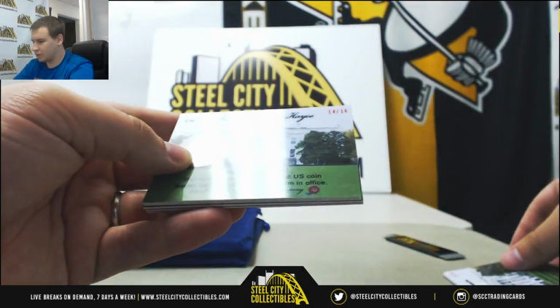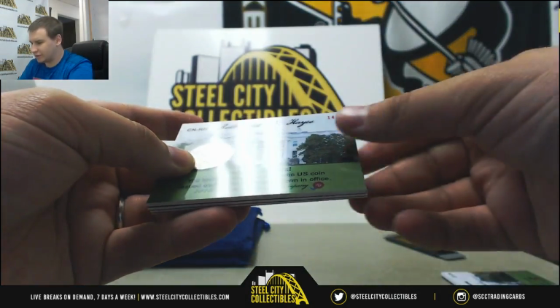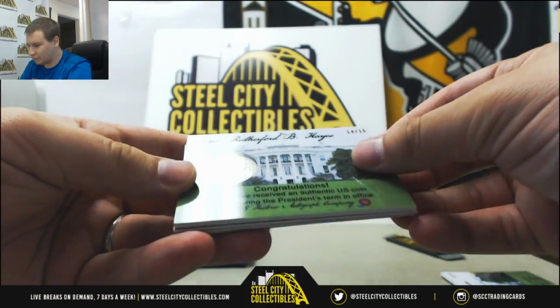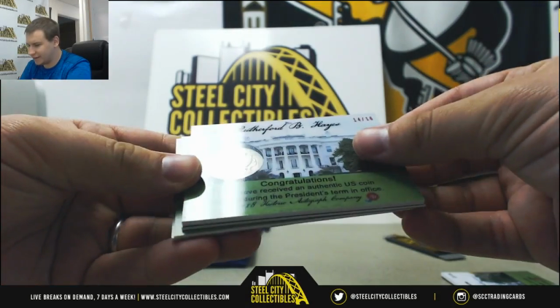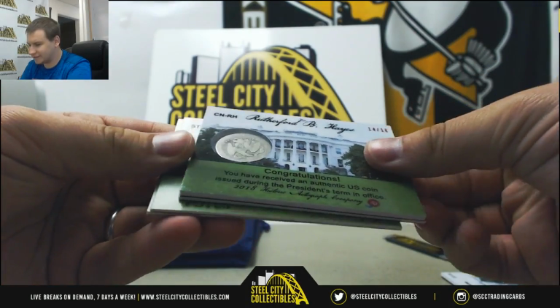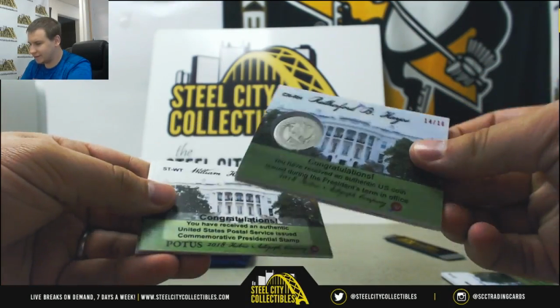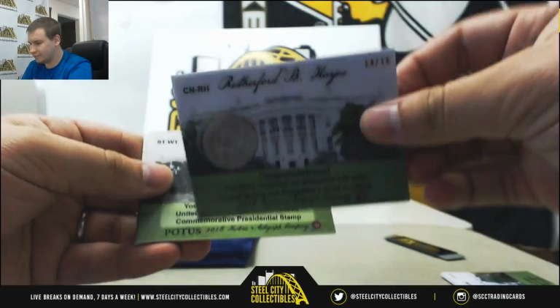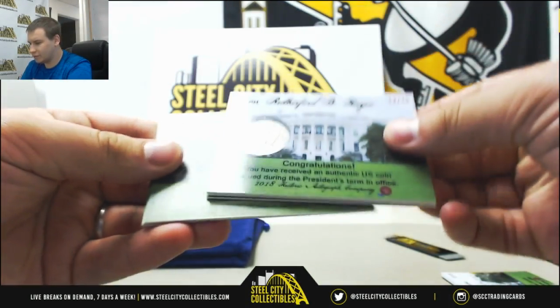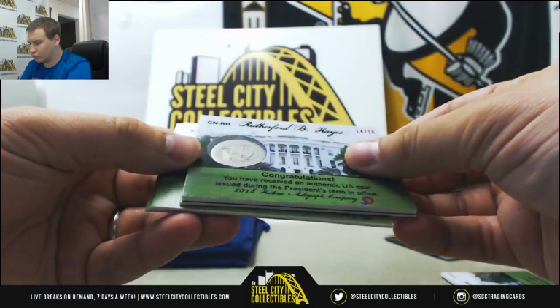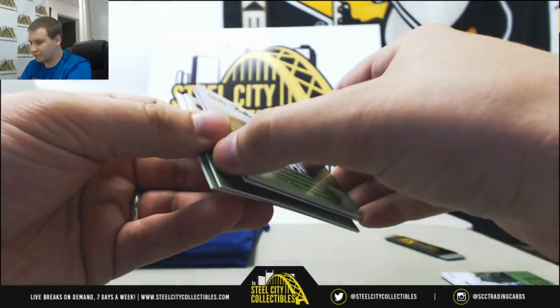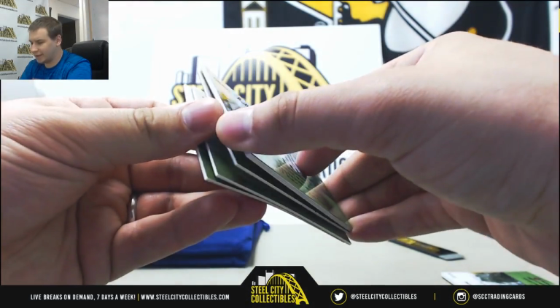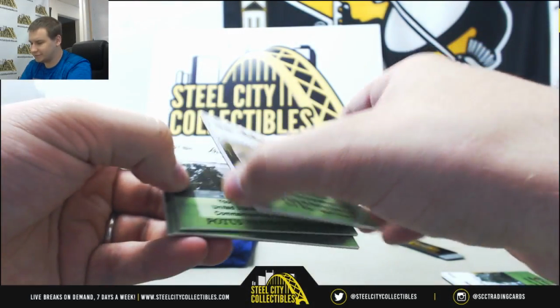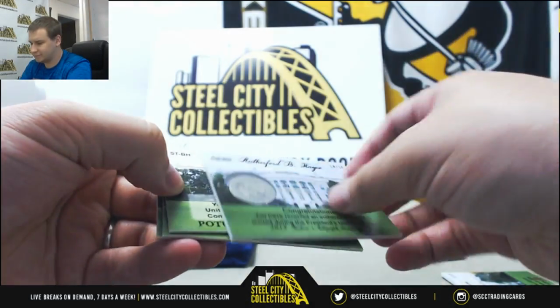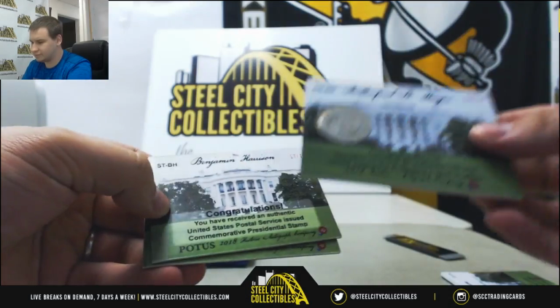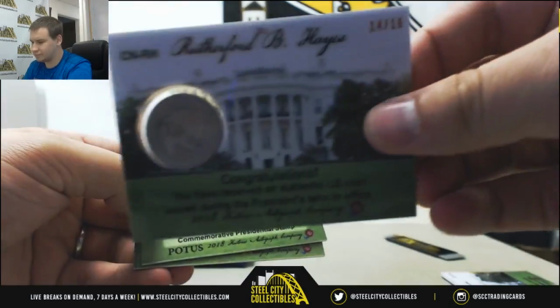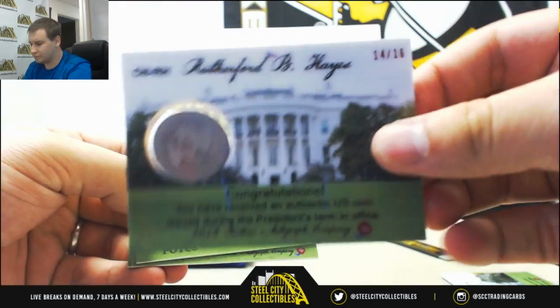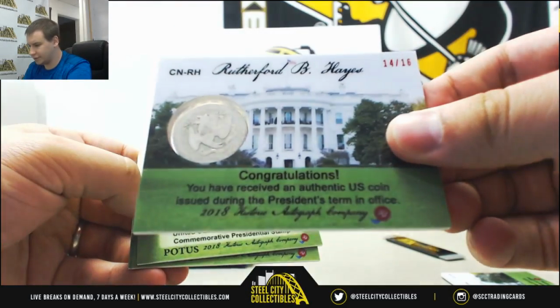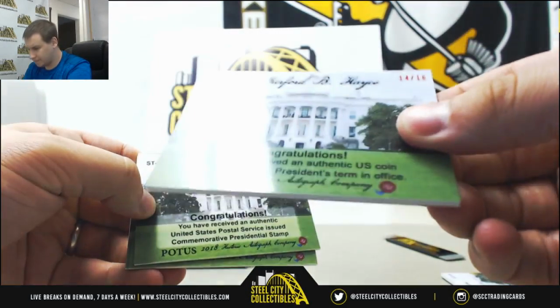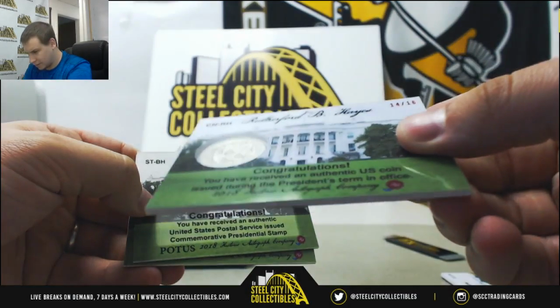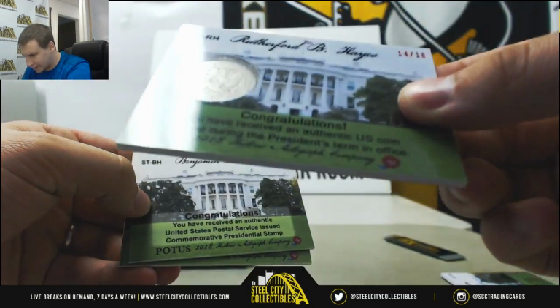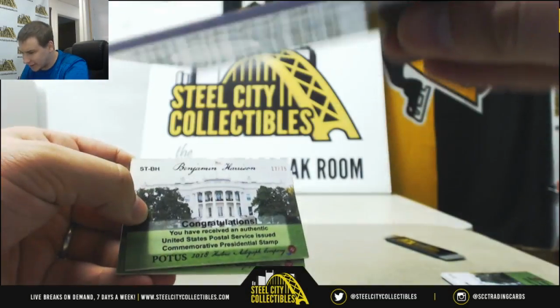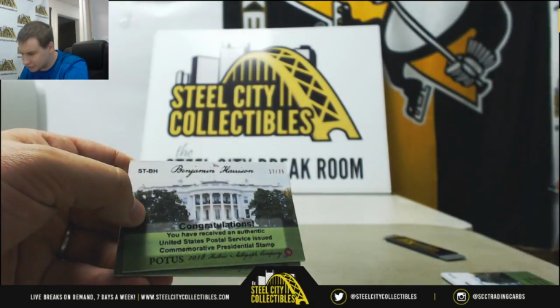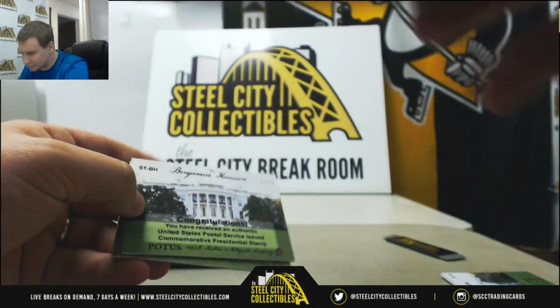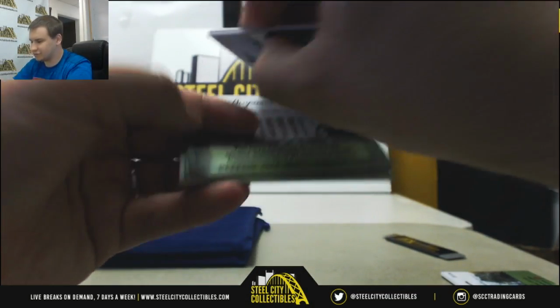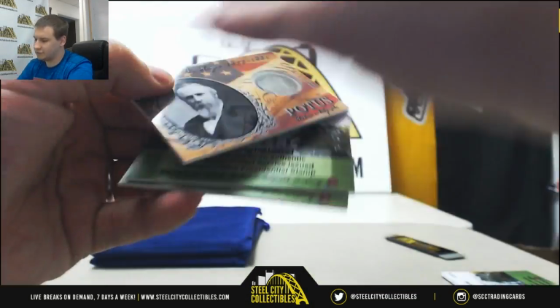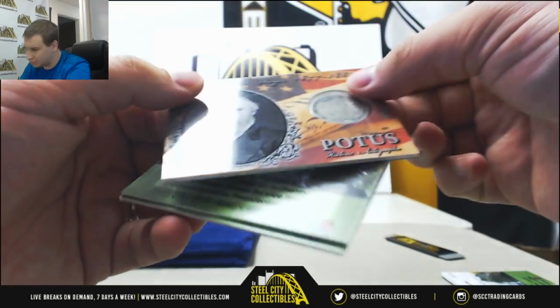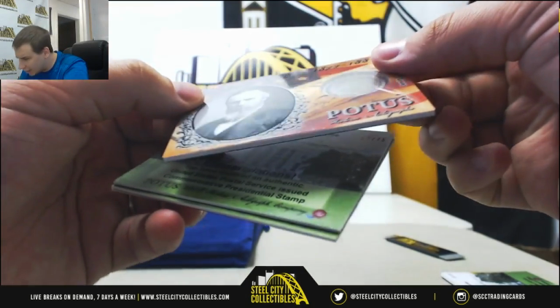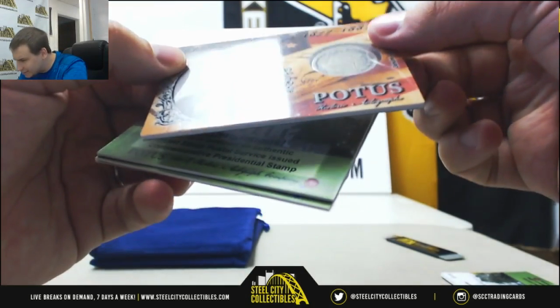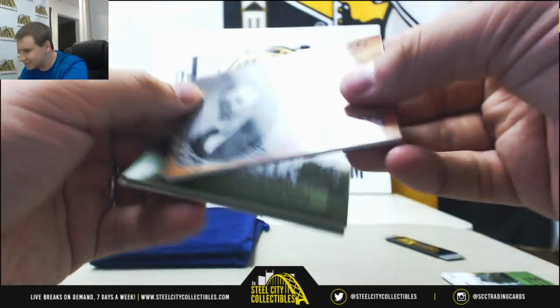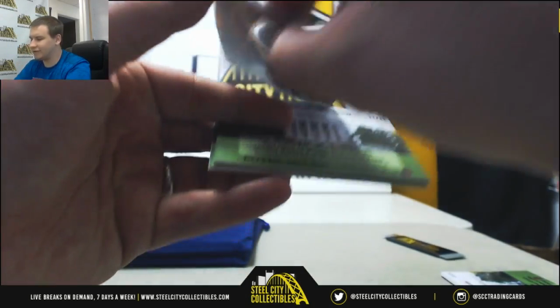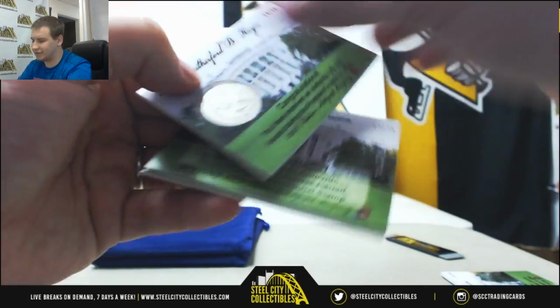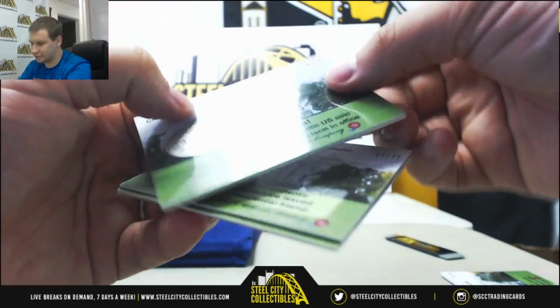Next one is 14 of 16 — Rutherford B. Hayes. That one's almost completely off. 1877 quarter.